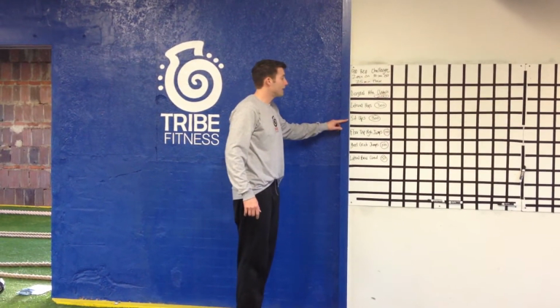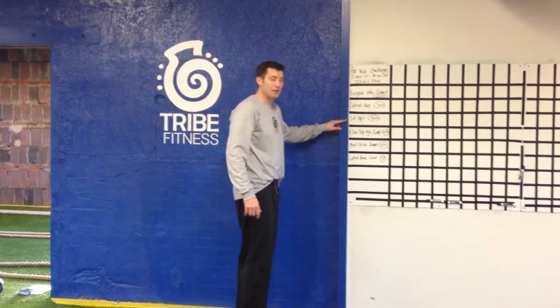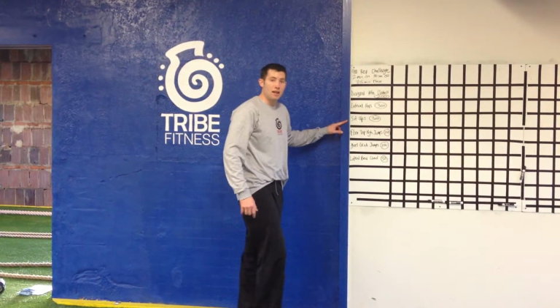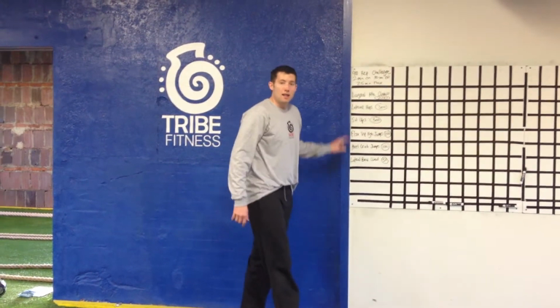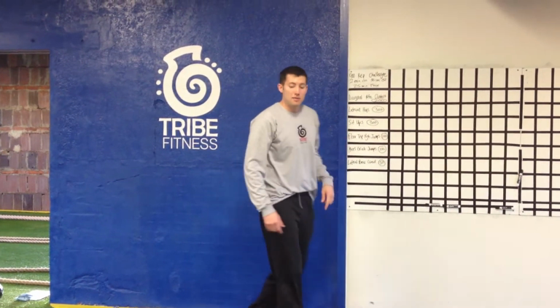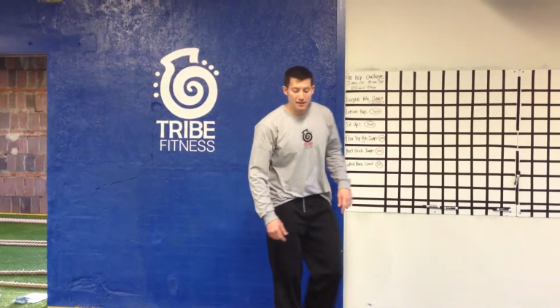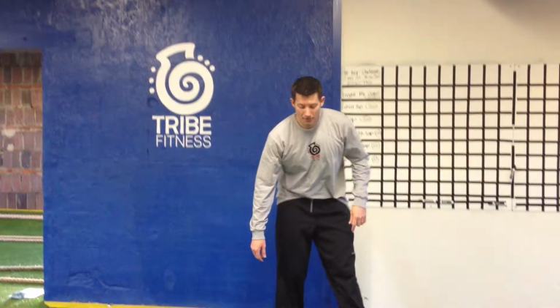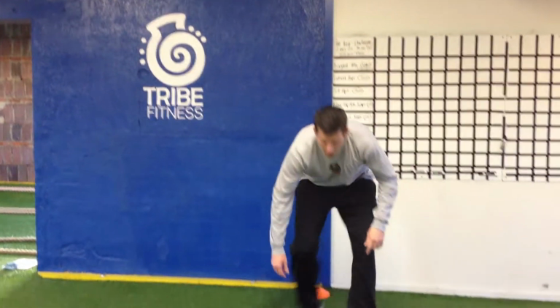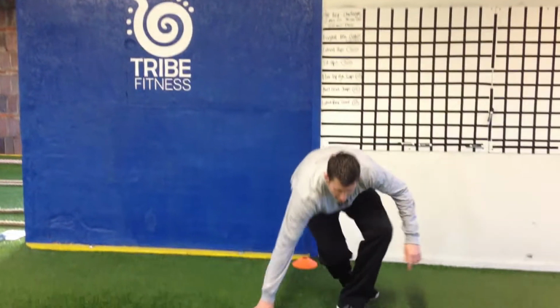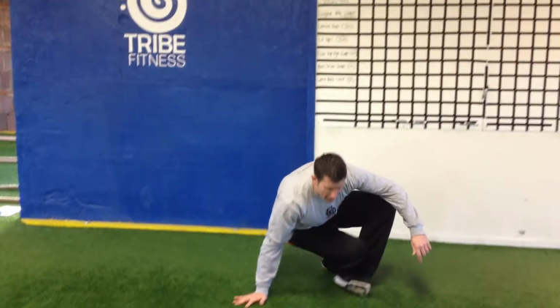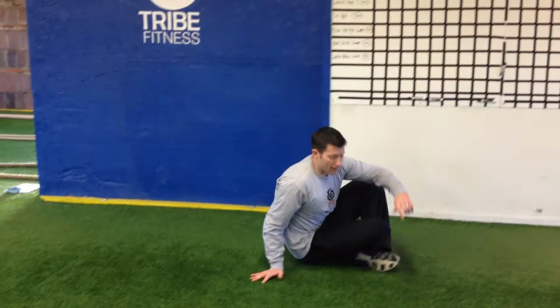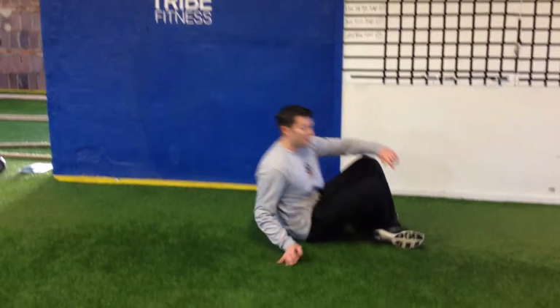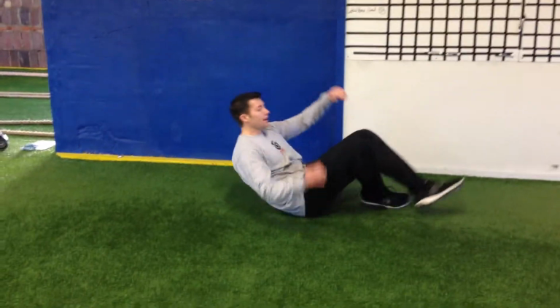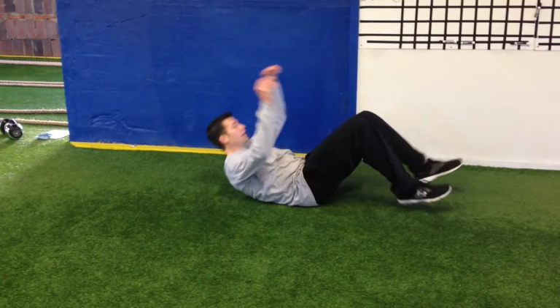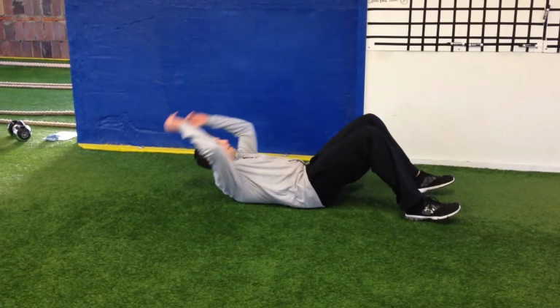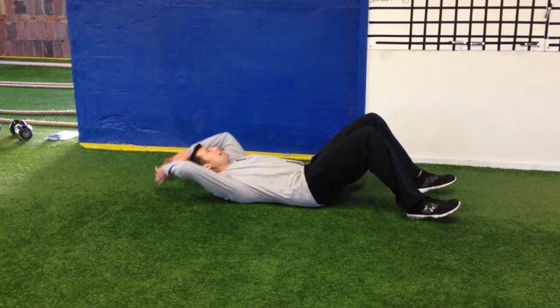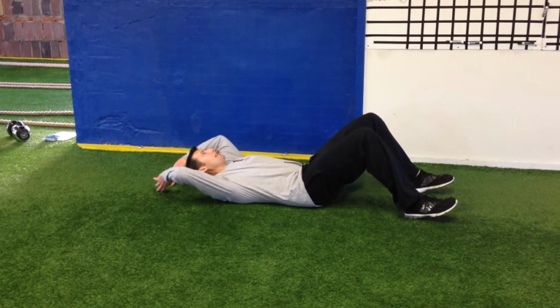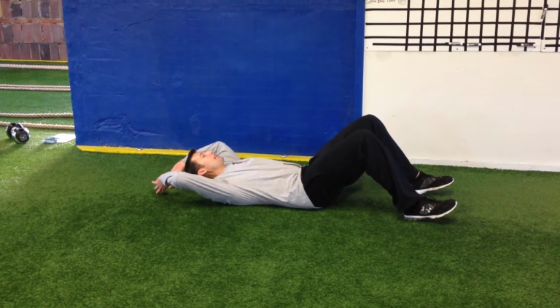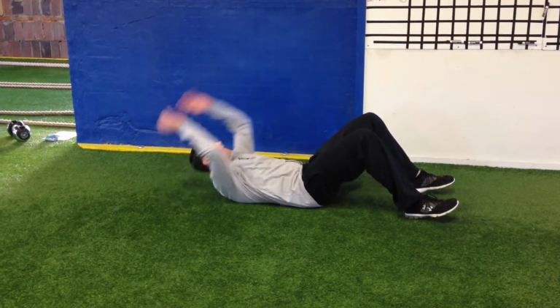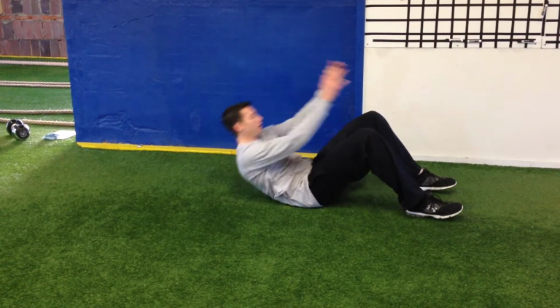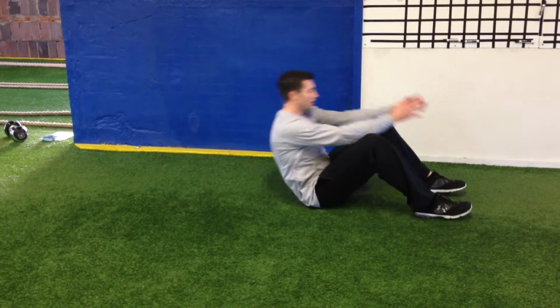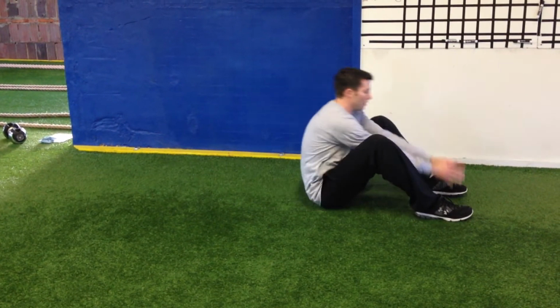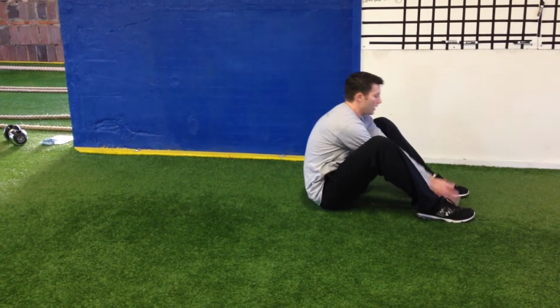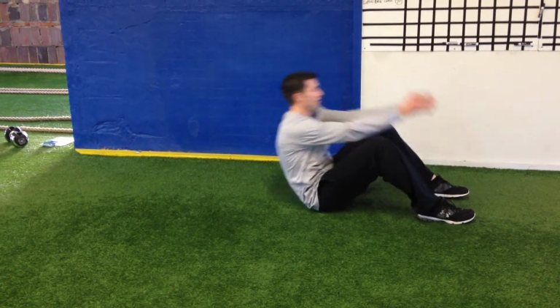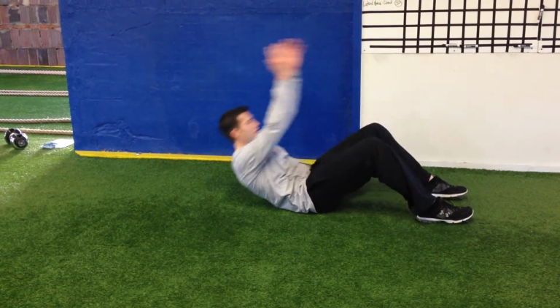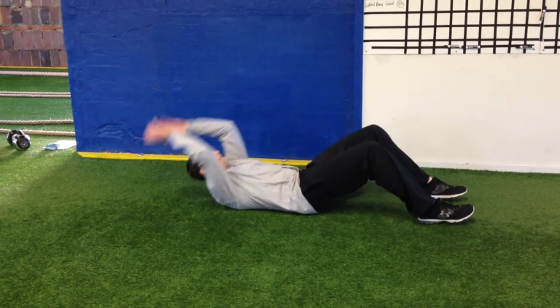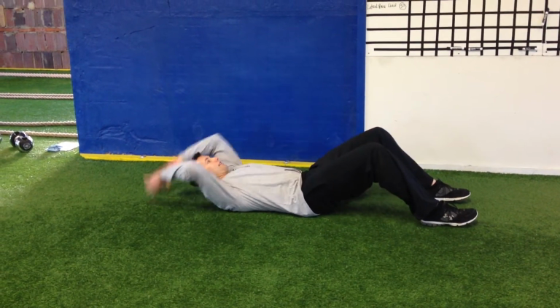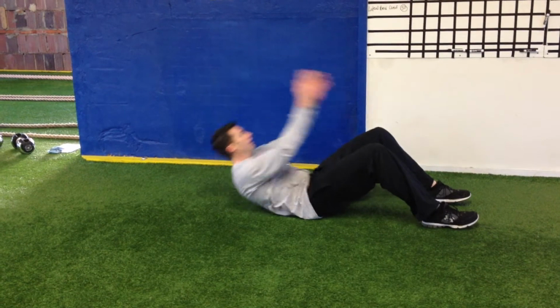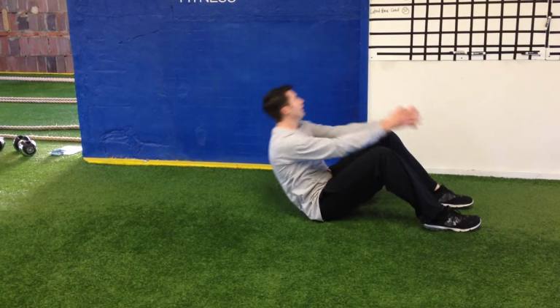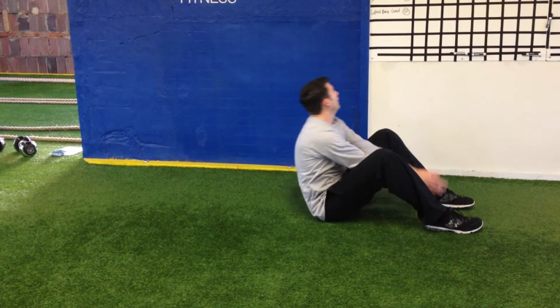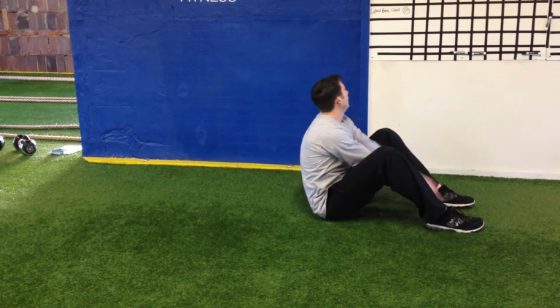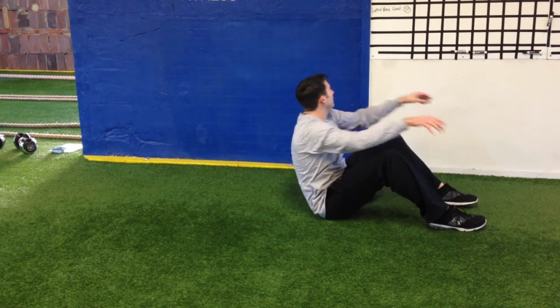Sit-ups, it's going to be the assessment form. Right on the back, knees bent, hands overhead, touch the floor, come all the way up, back down. 300.